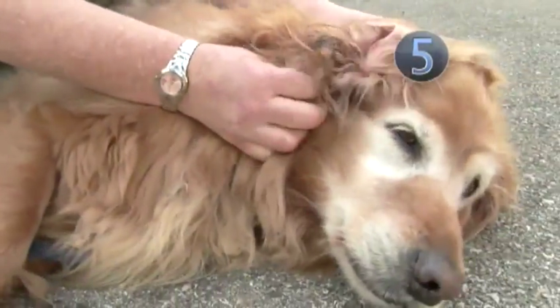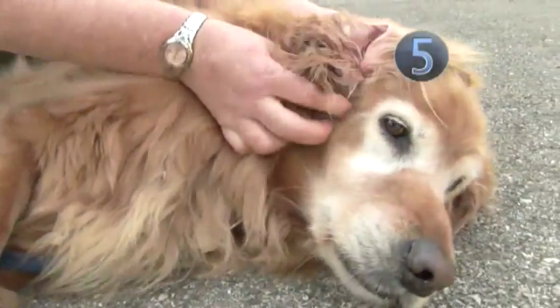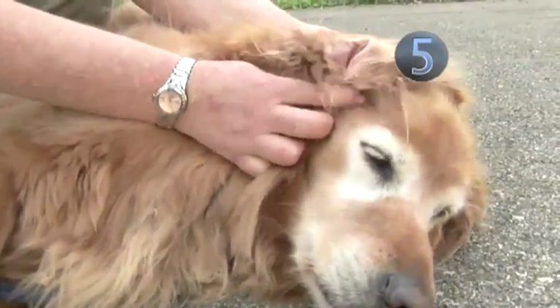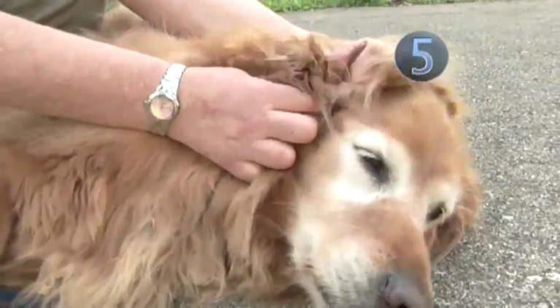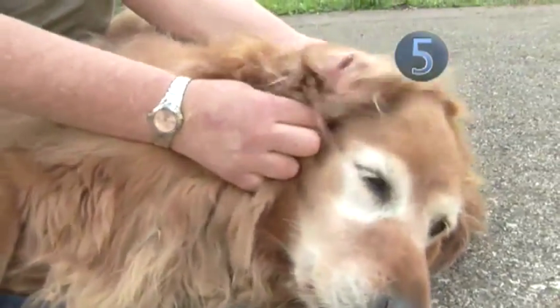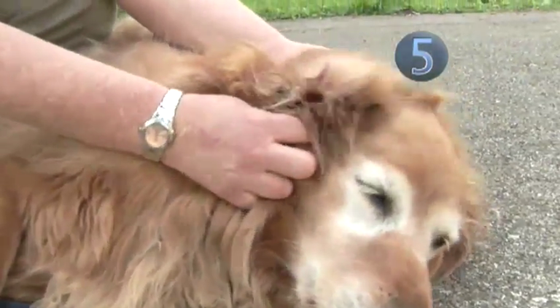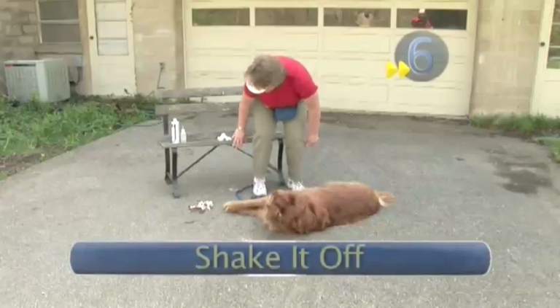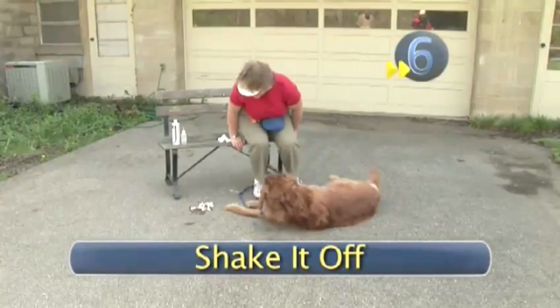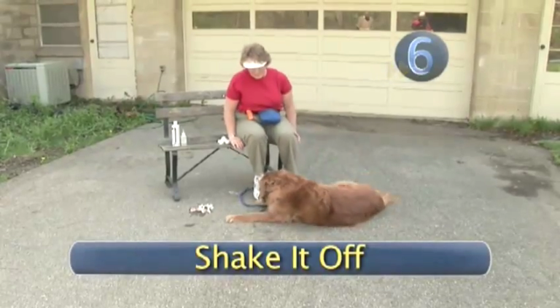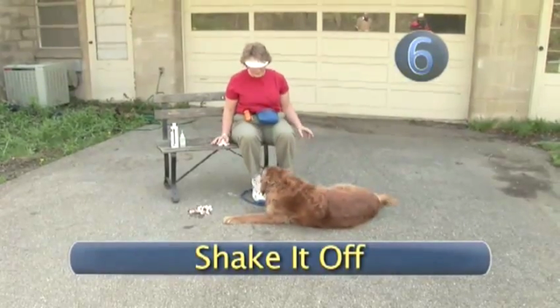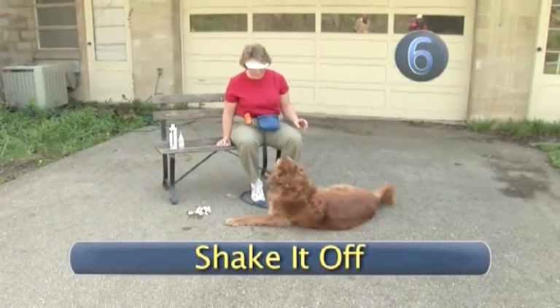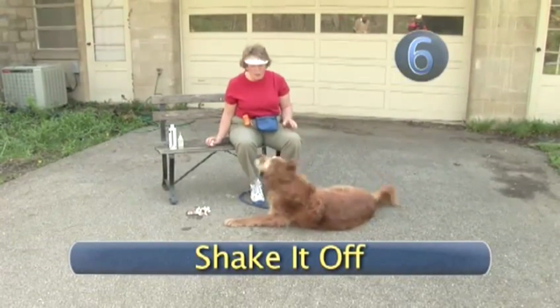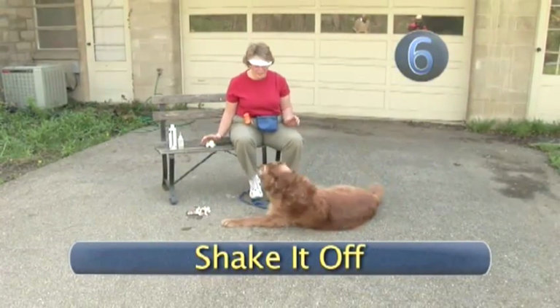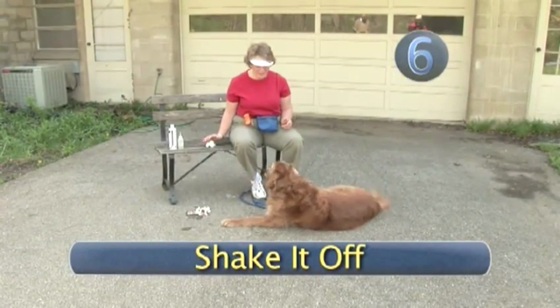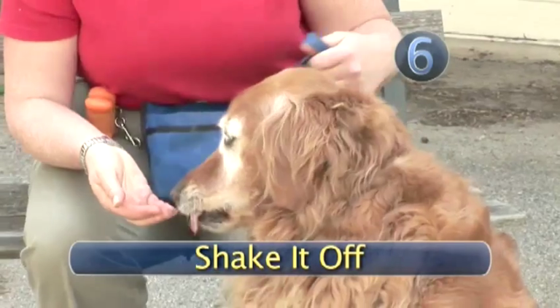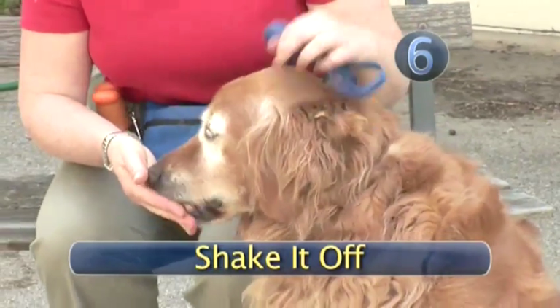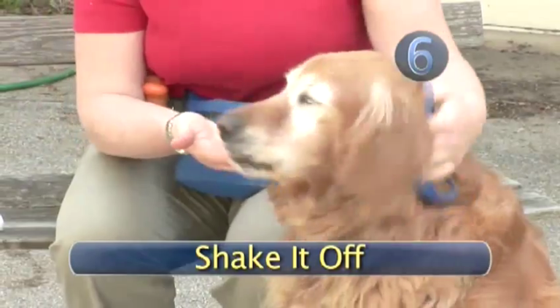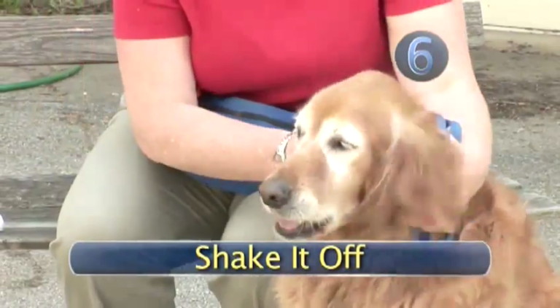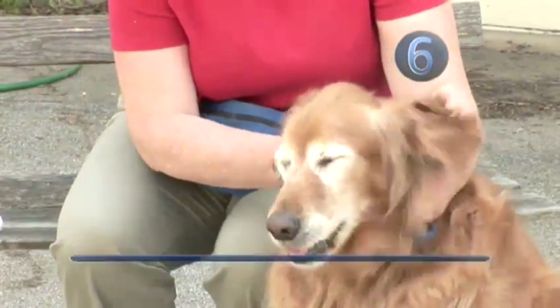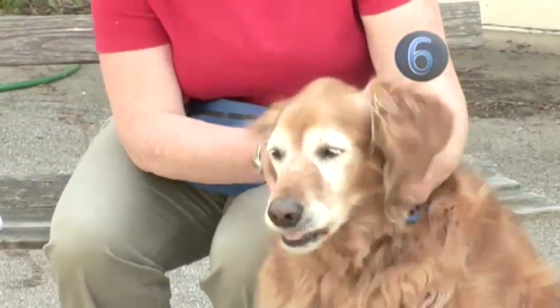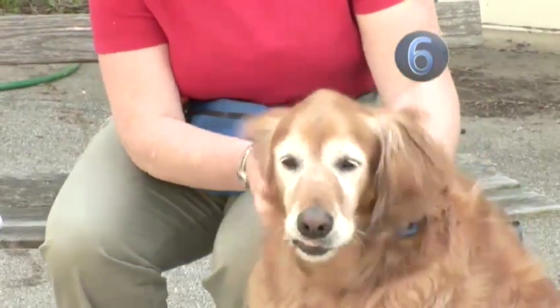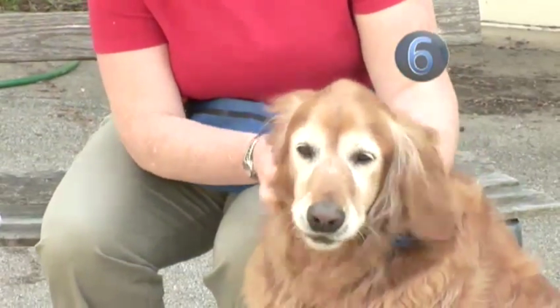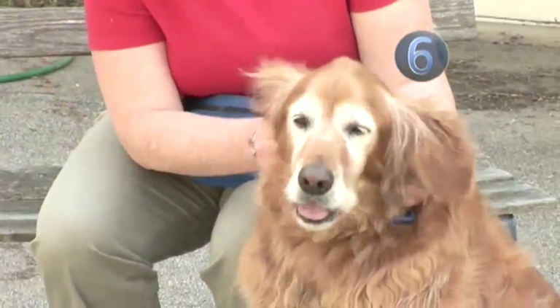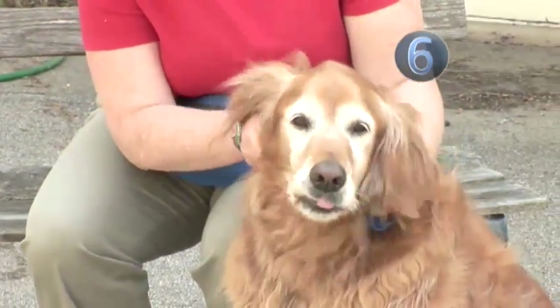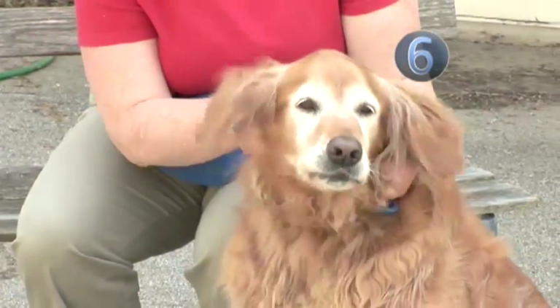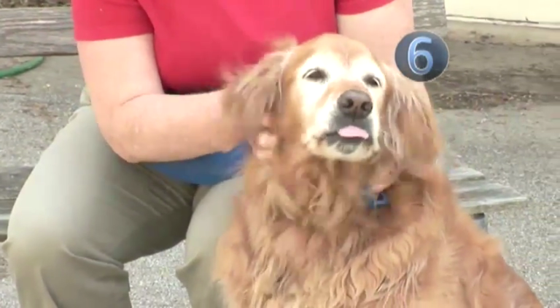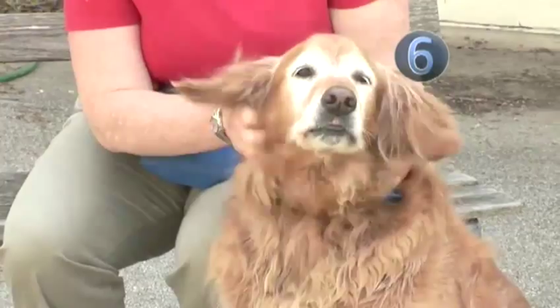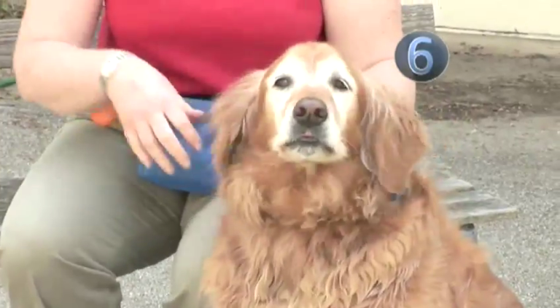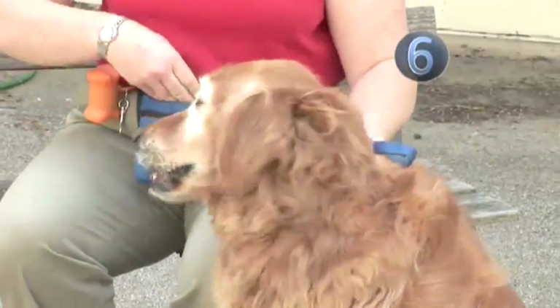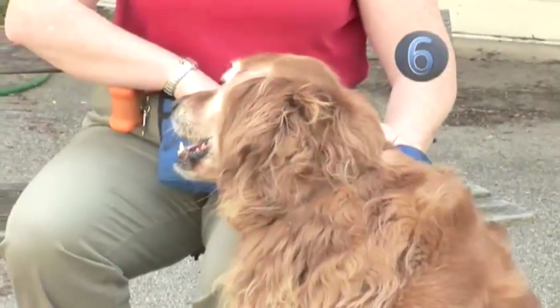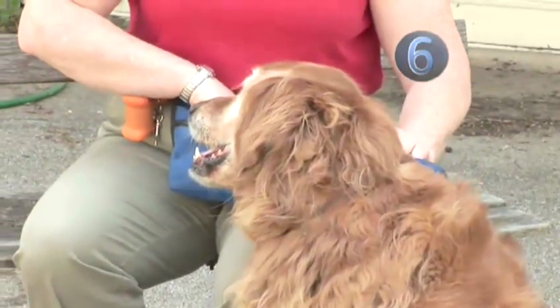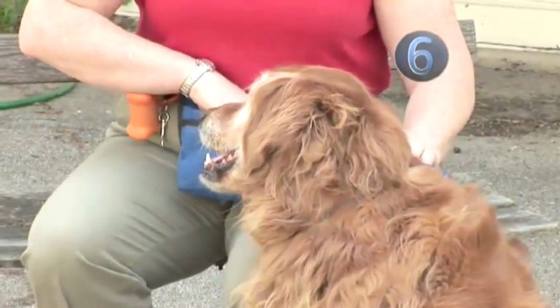Praise and repeat on the other ear. Step 6: Shake it off. Allow your dog to shake off excess moisture — it's really important so they don't get ear infections. Continue to give praise and now treats. General happiness shall hopefully ensue.